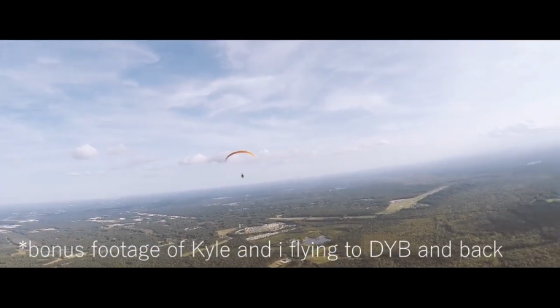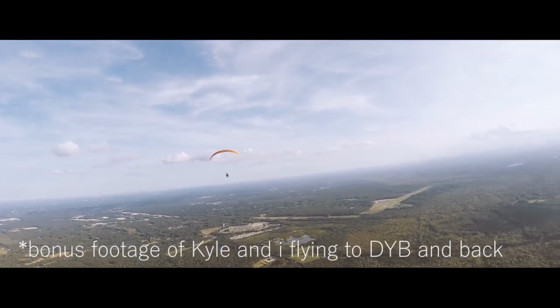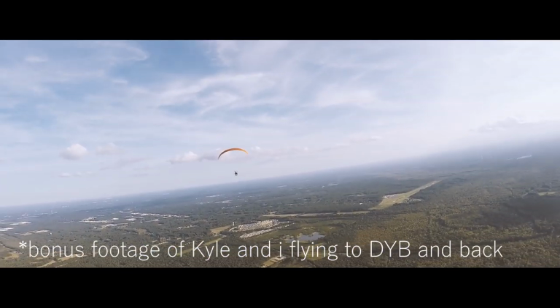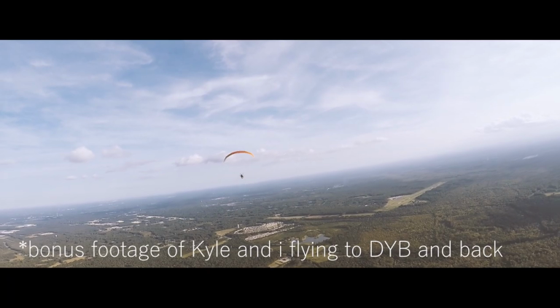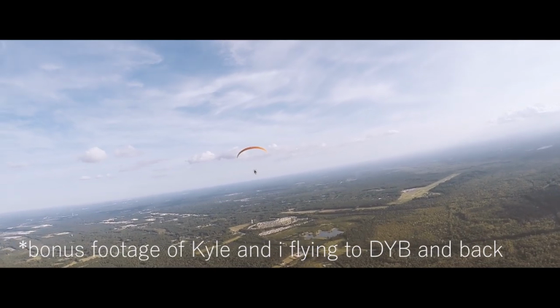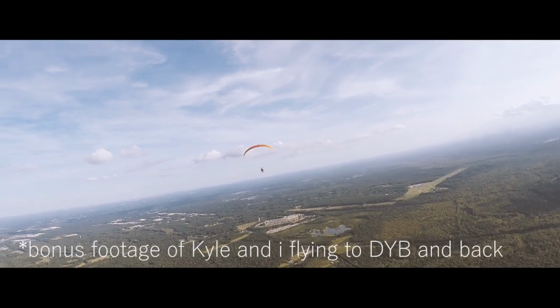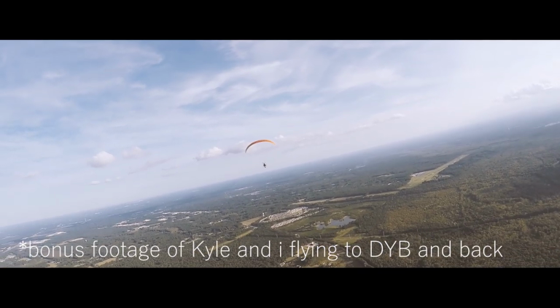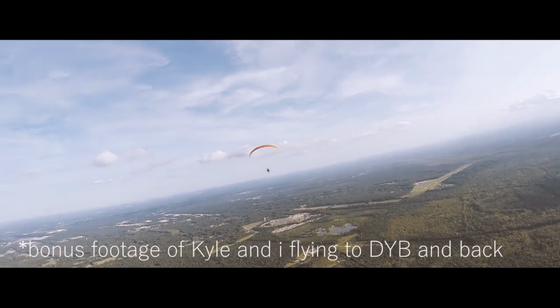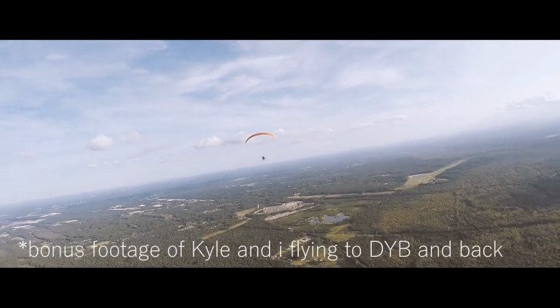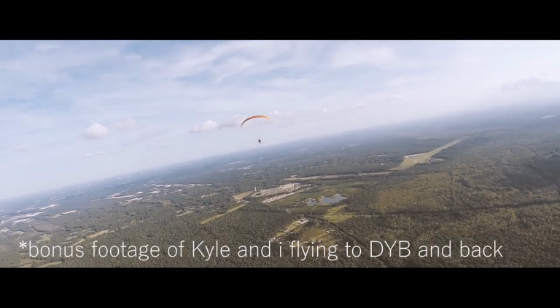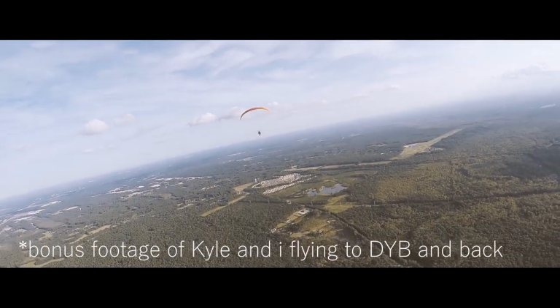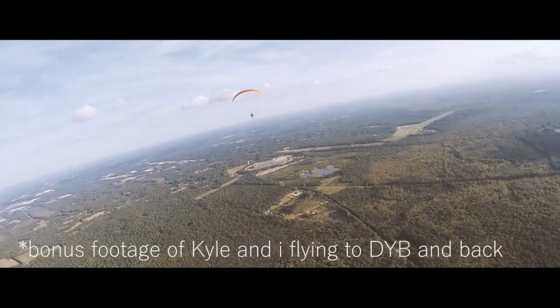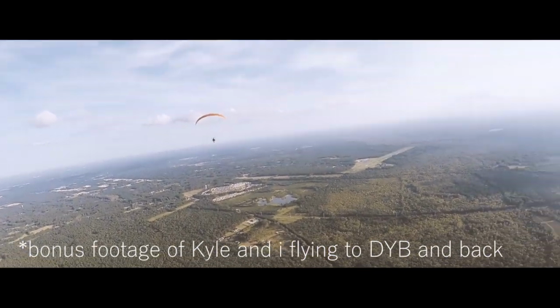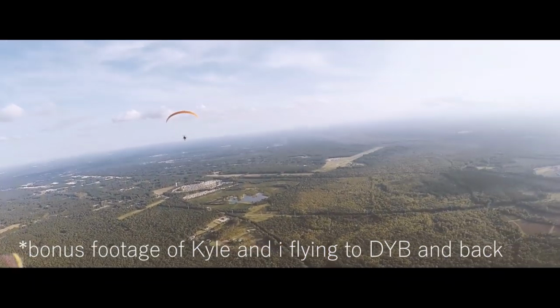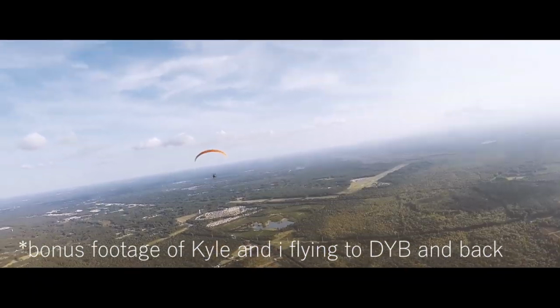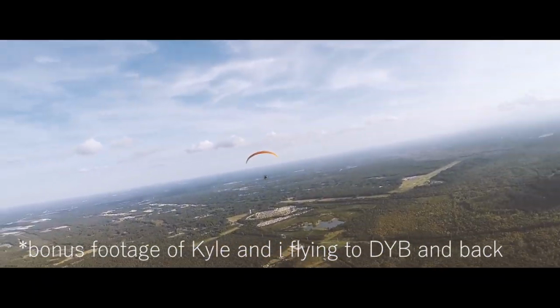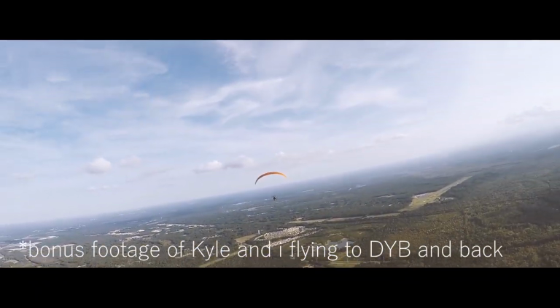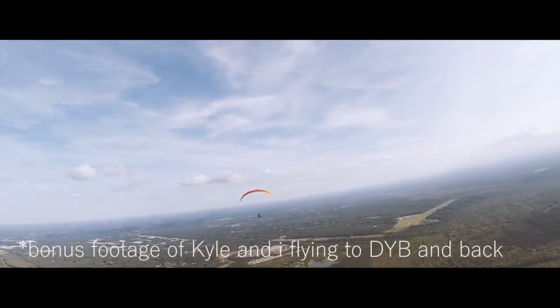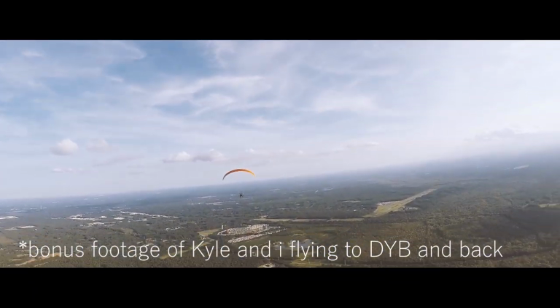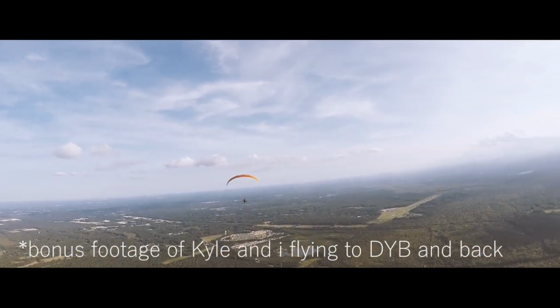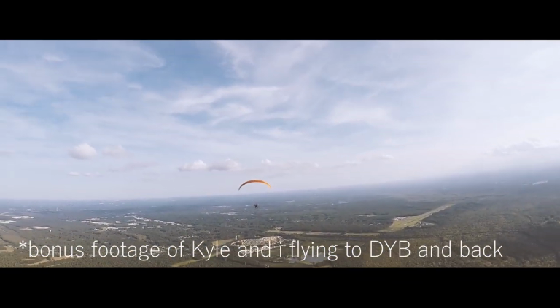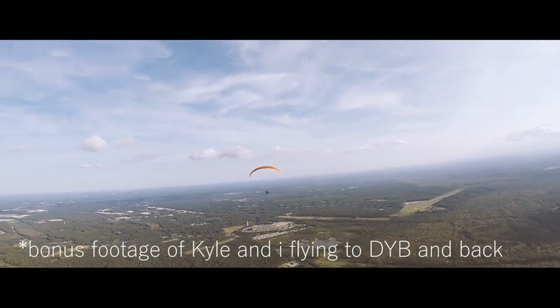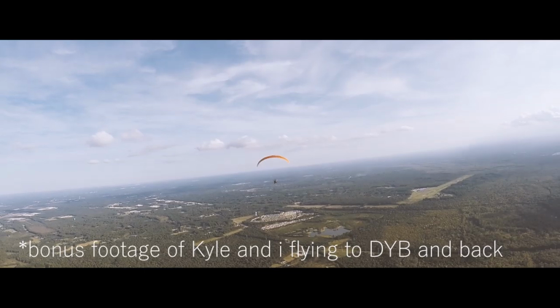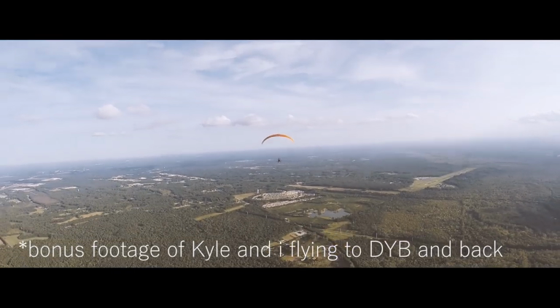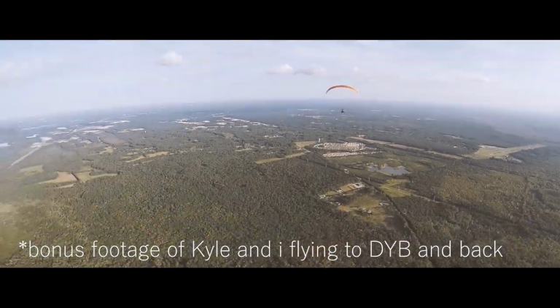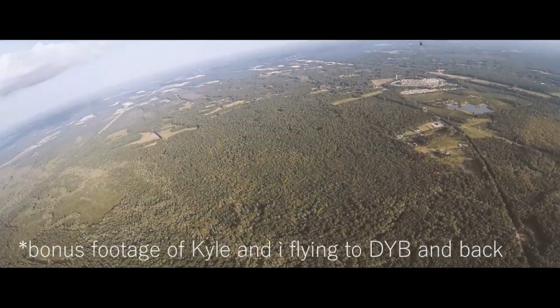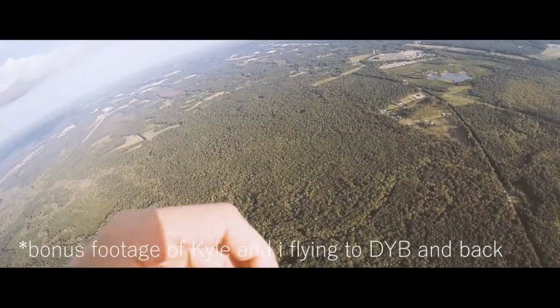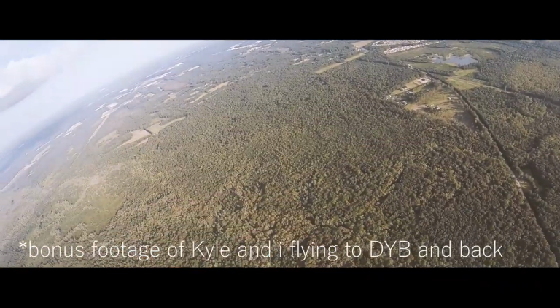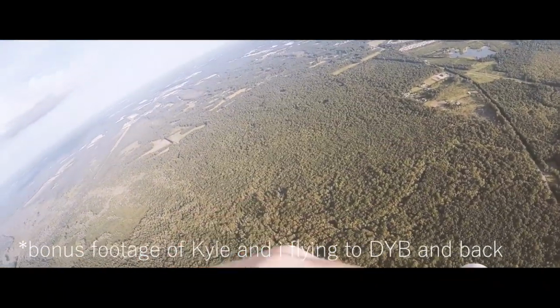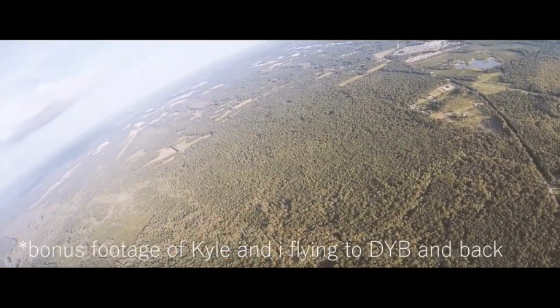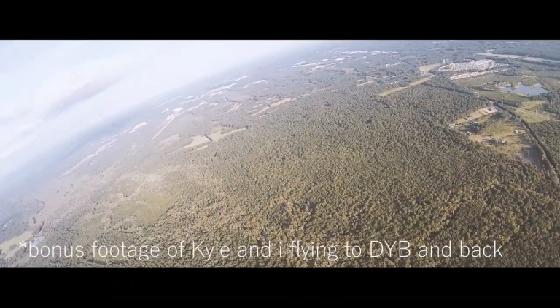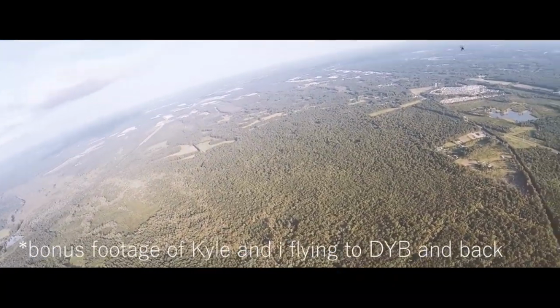Did we ever fly DYB together? Yeah, we did. I love flying places and landing — cross country, baby.